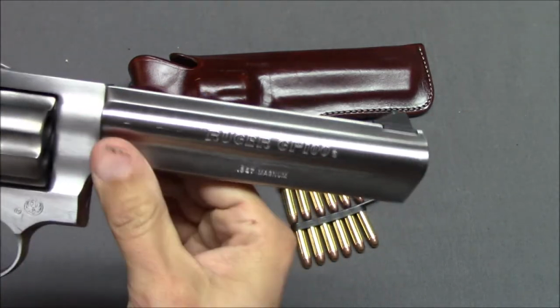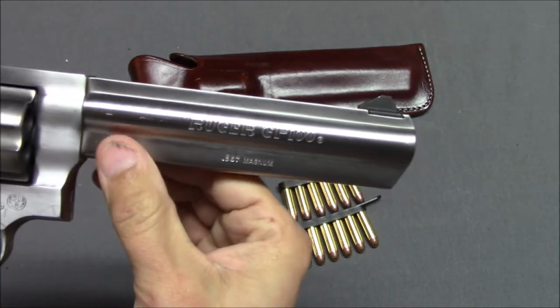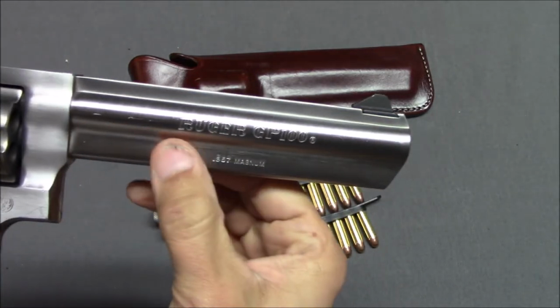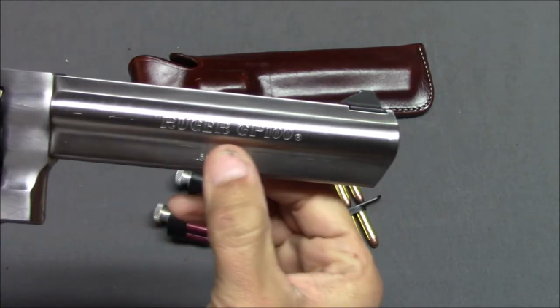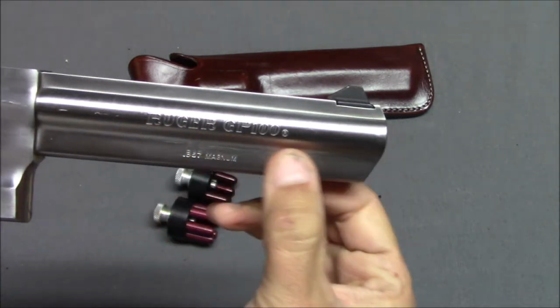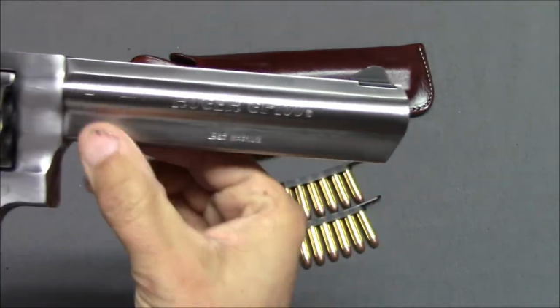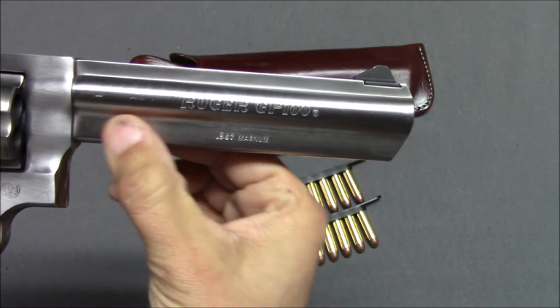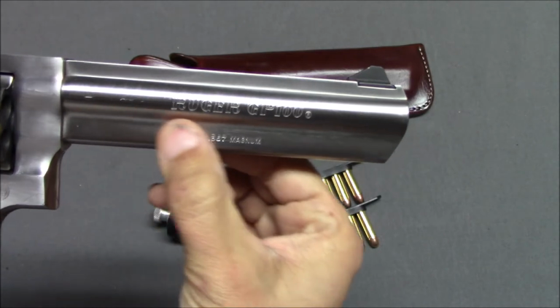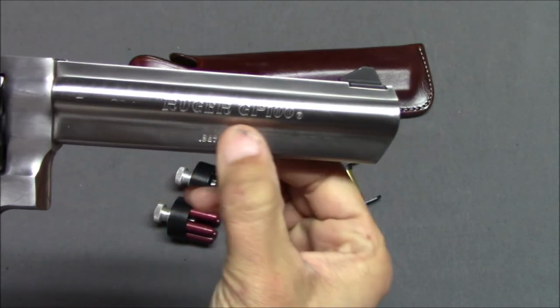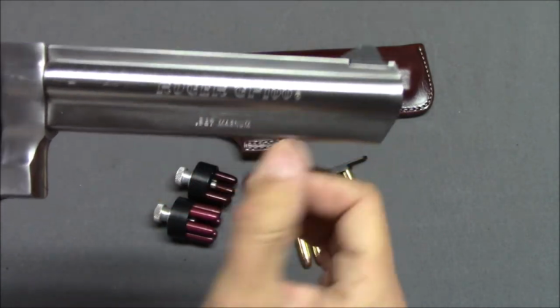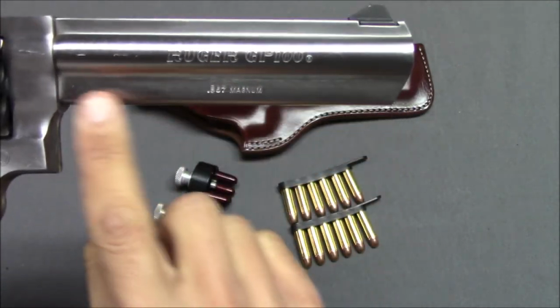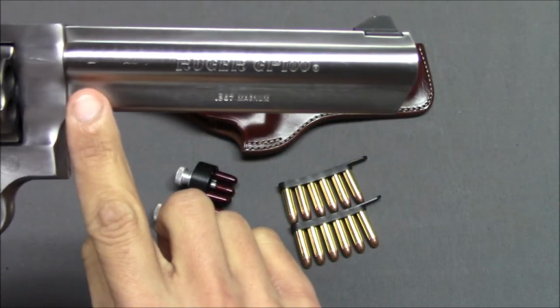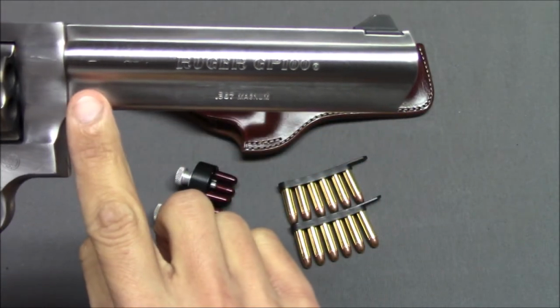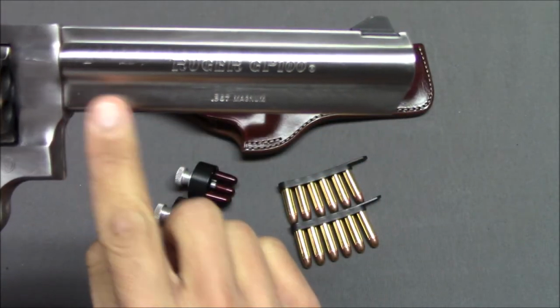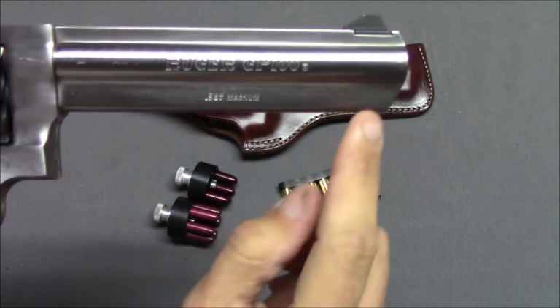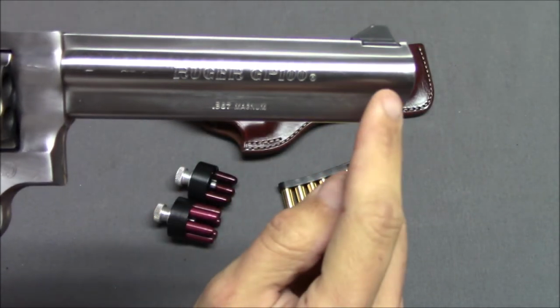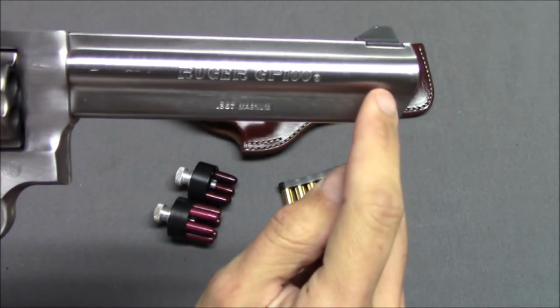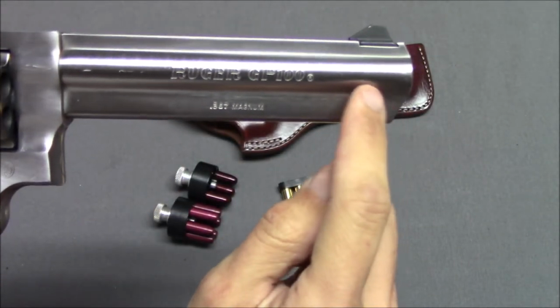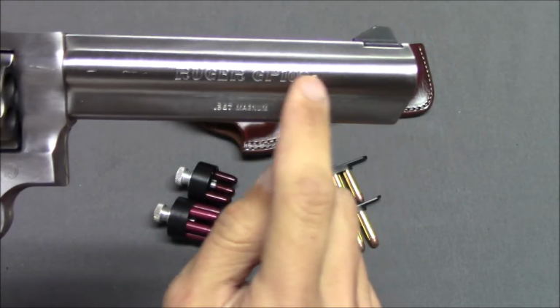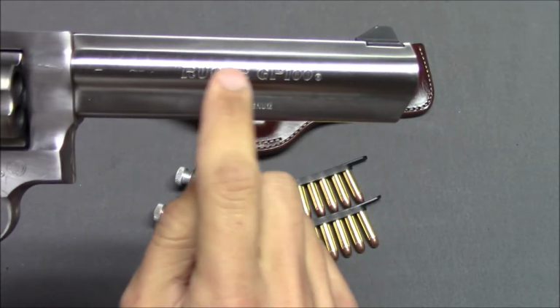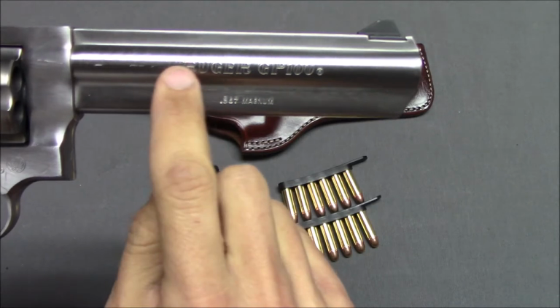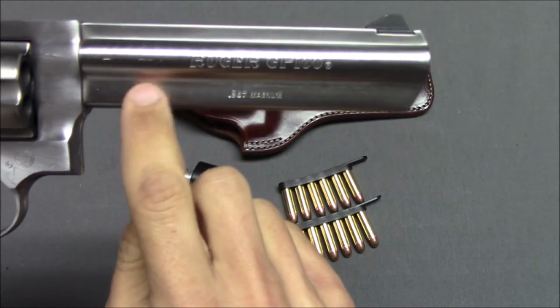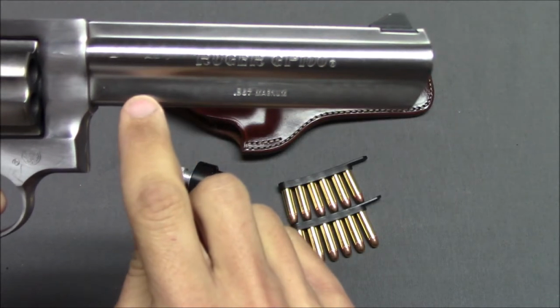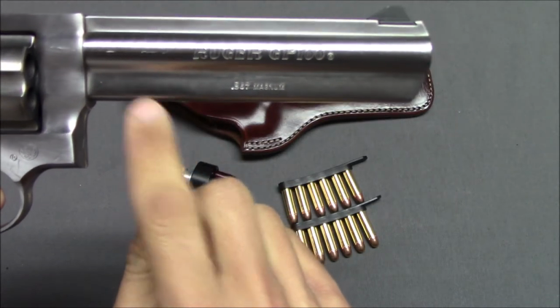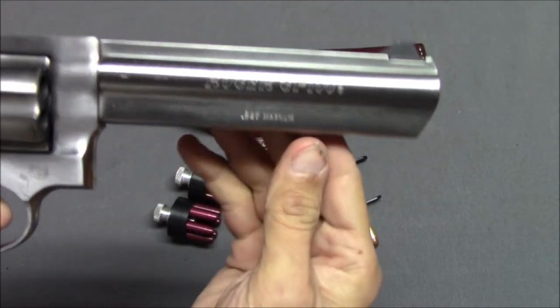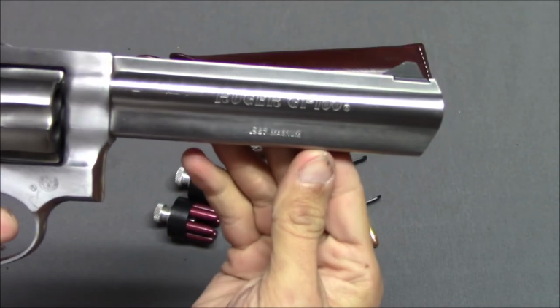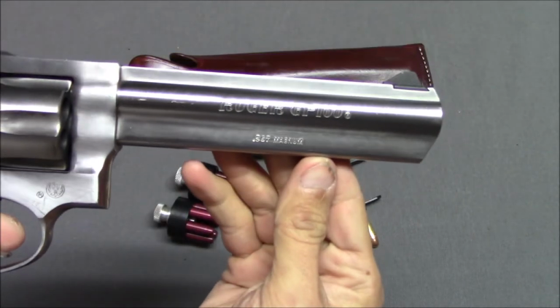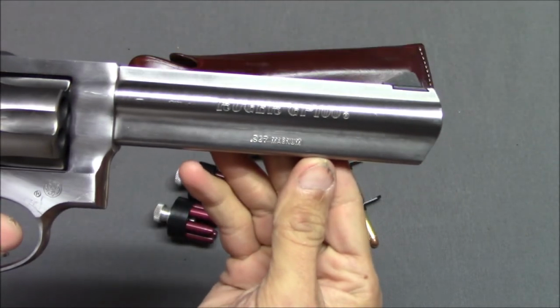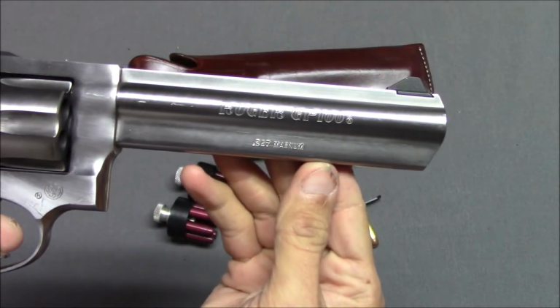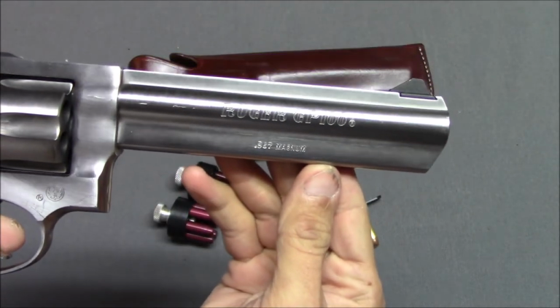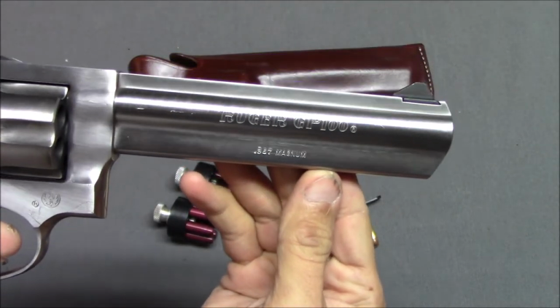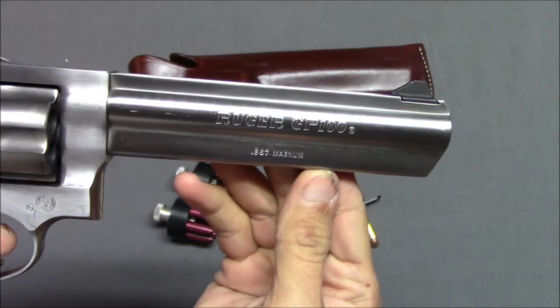This full lug — I like this. I like when you don't have a contoured or trimmed-out barrel. While this does add weight, I think it looks very attractive and I like it.